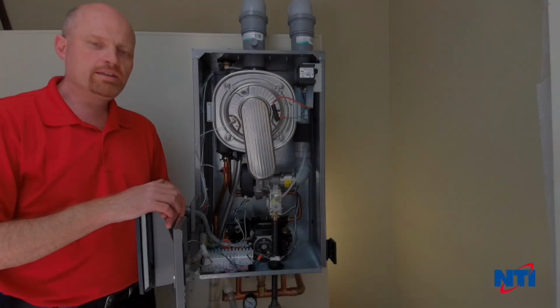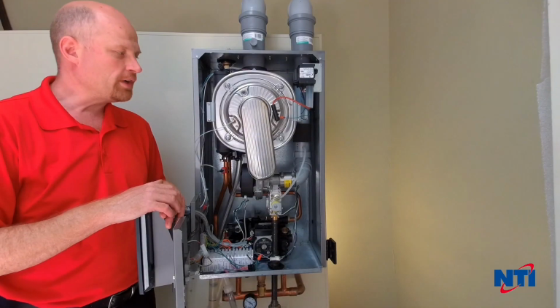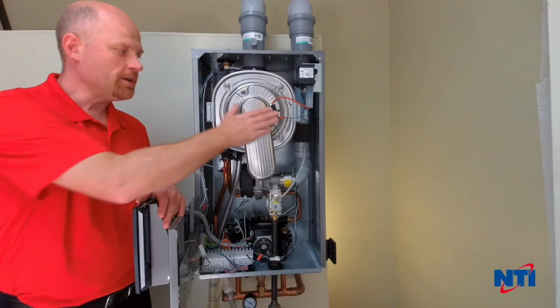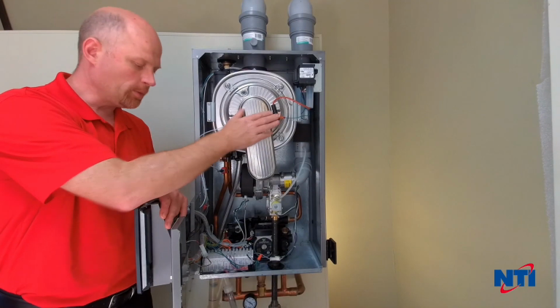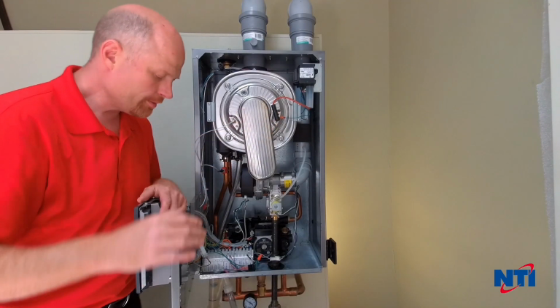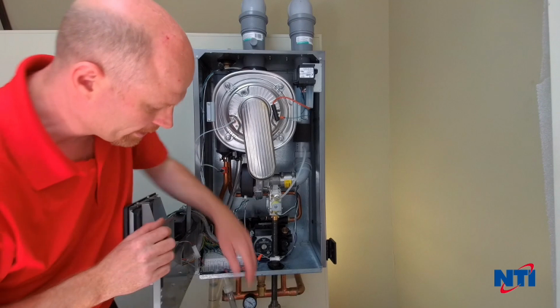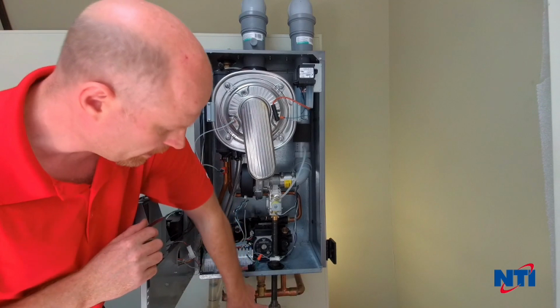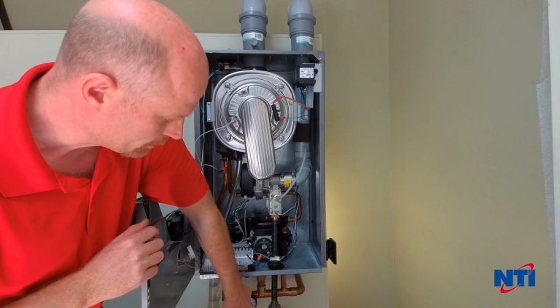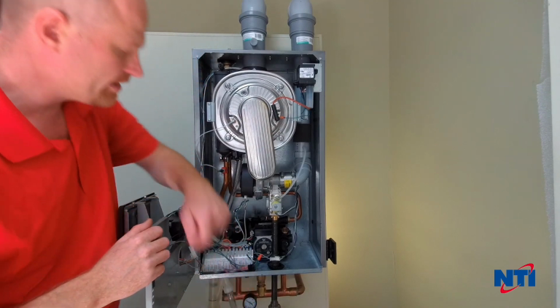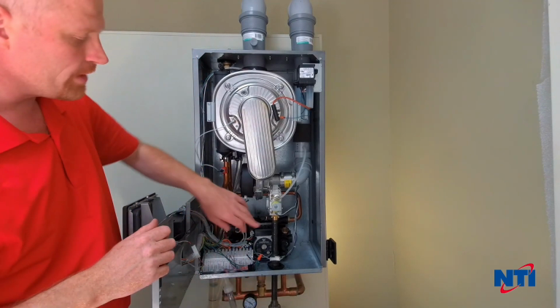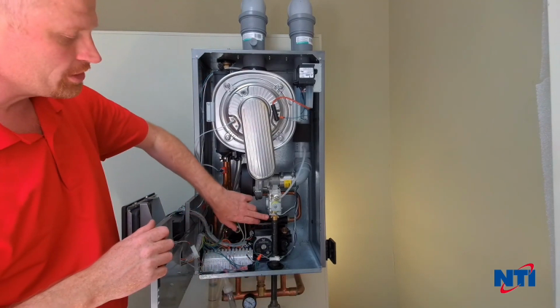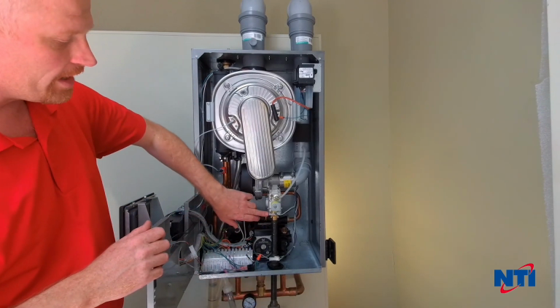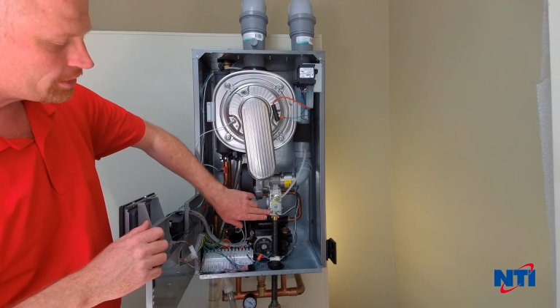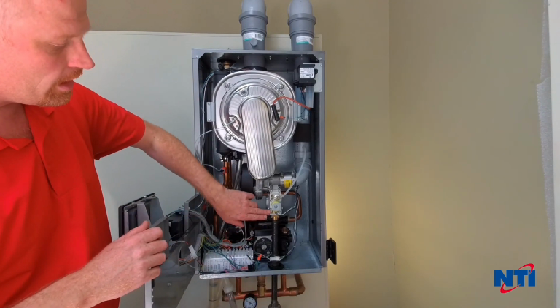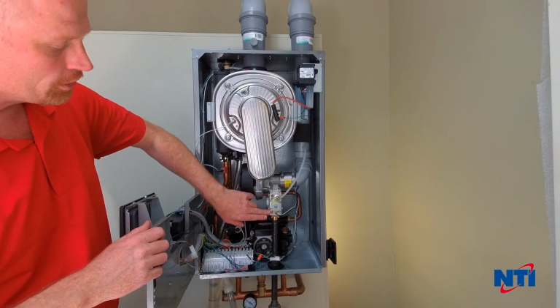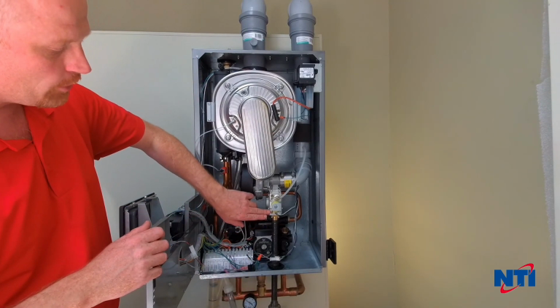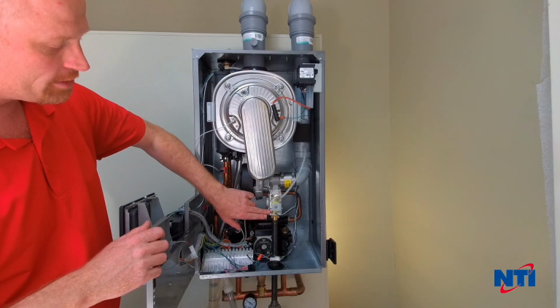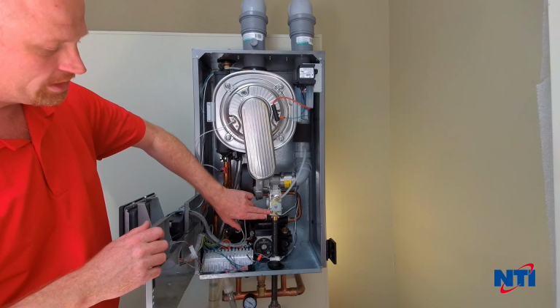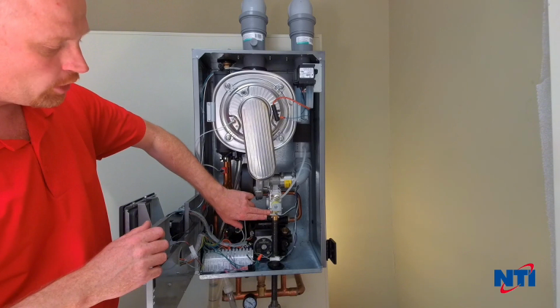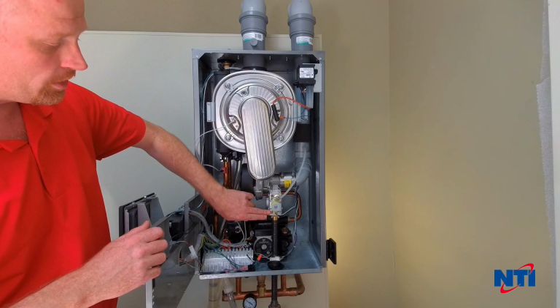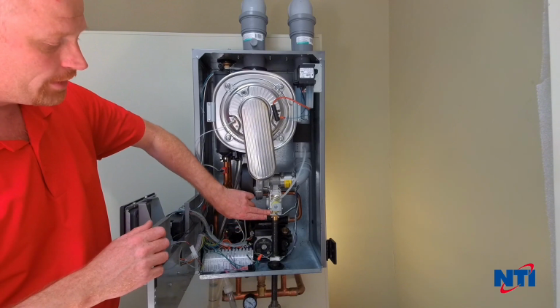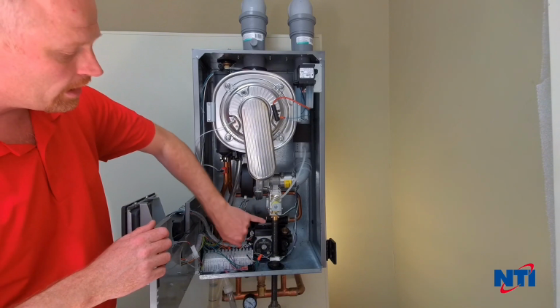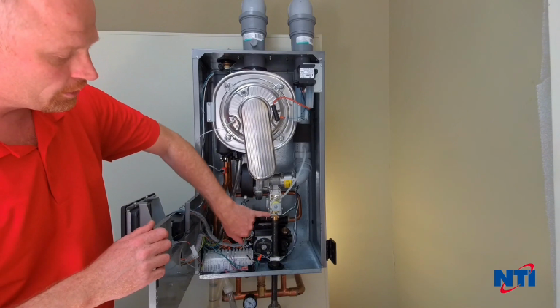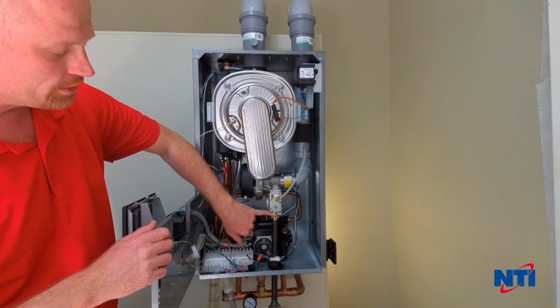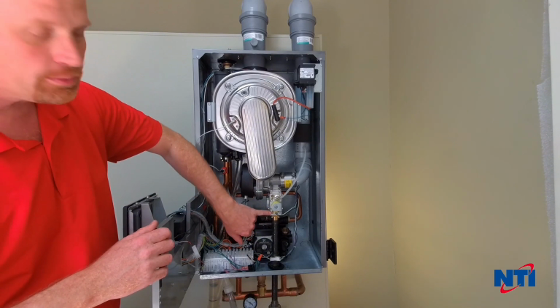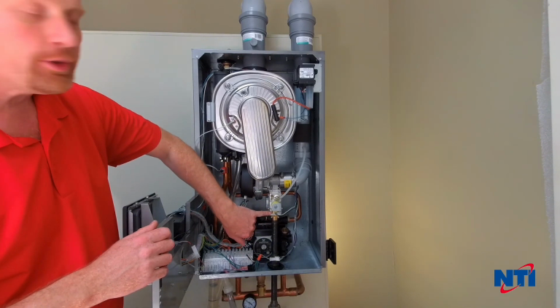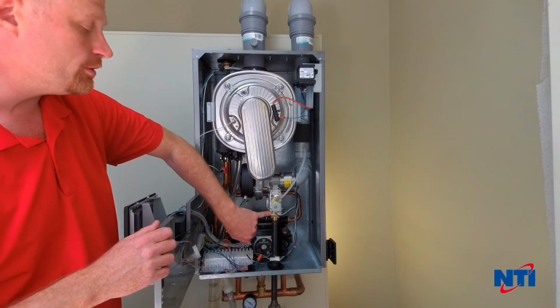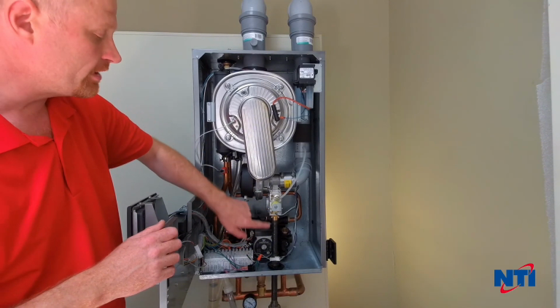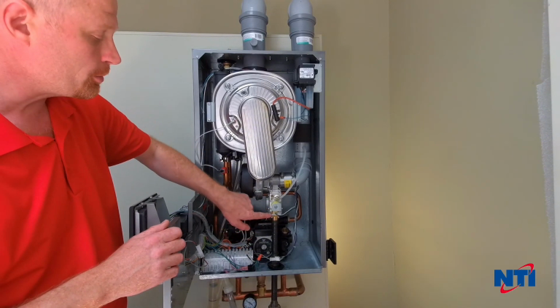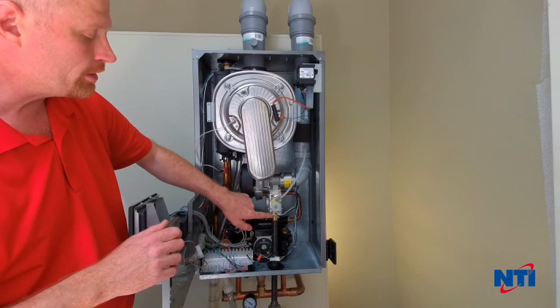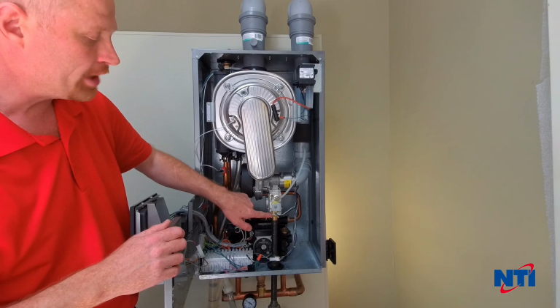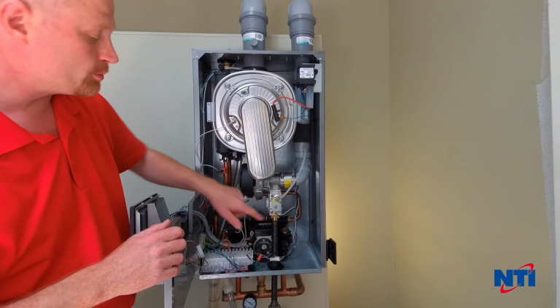Now that you've verified you have a good spark, you're next going to want to make sure the gas is off, and we're going to check our gas pressure on the line pressure test port, which is the bottom port on the valve here. You're going to loosen the screw 2 to 3 turns, install your manometer, and then check gas pressure.